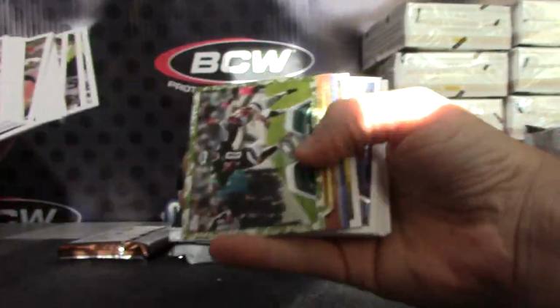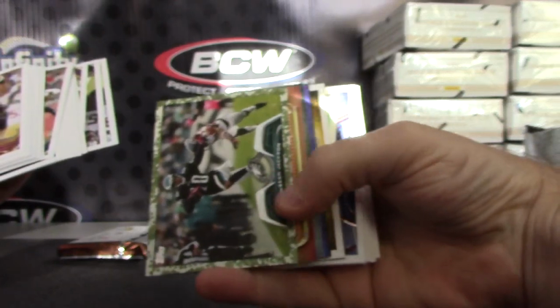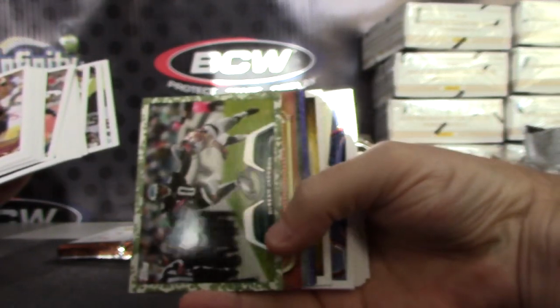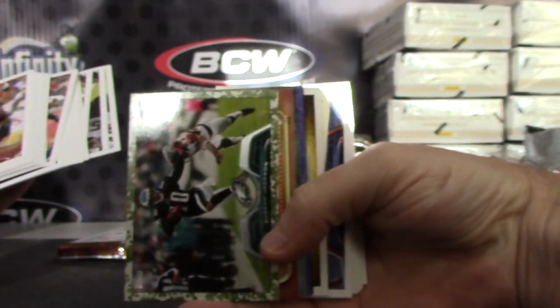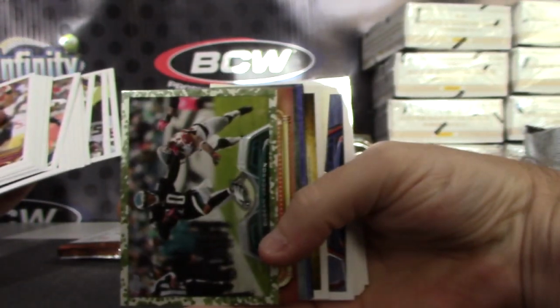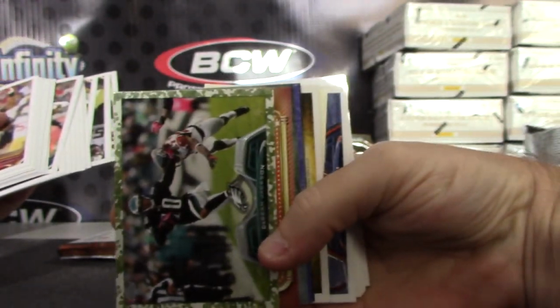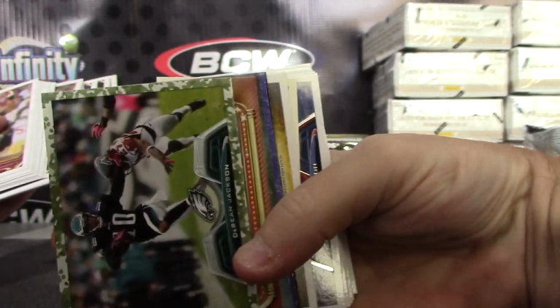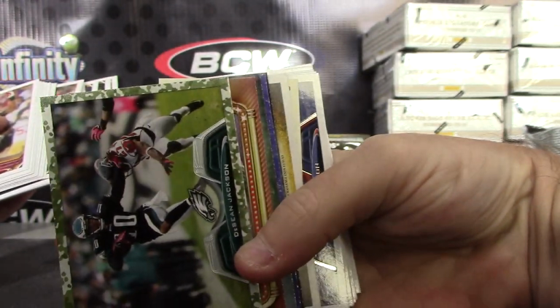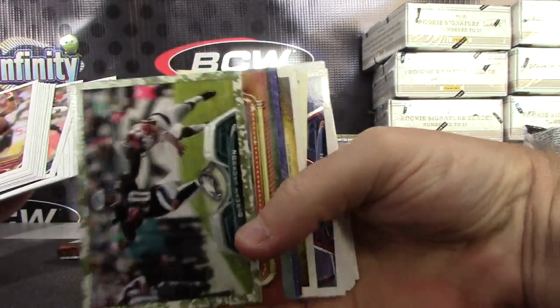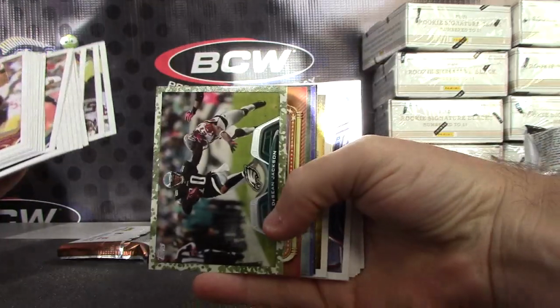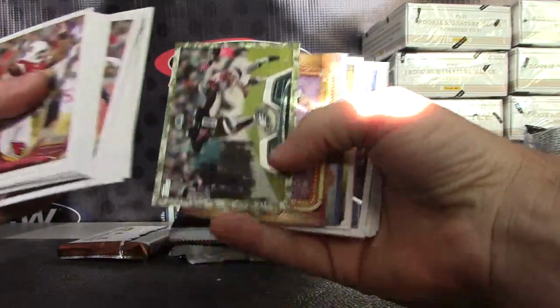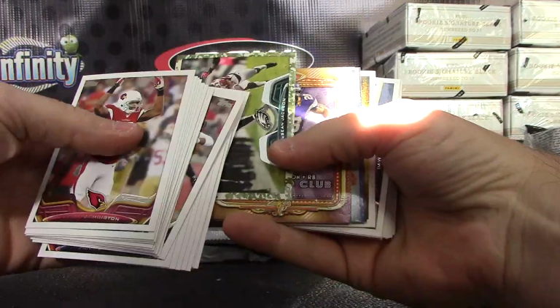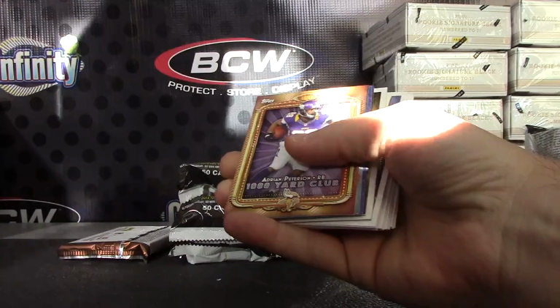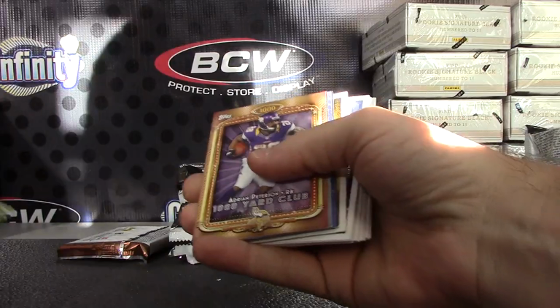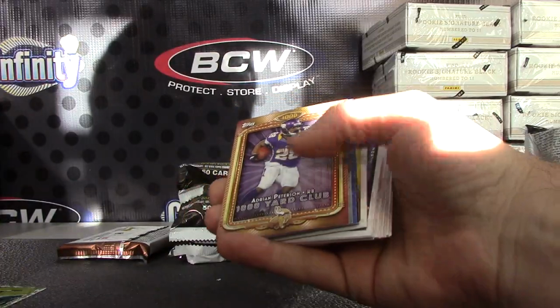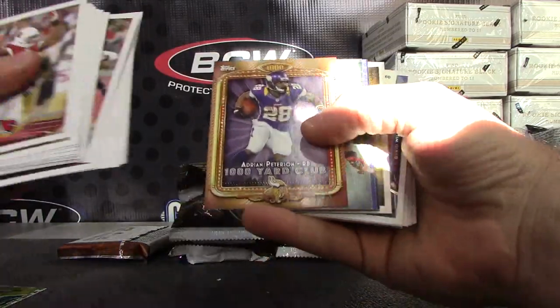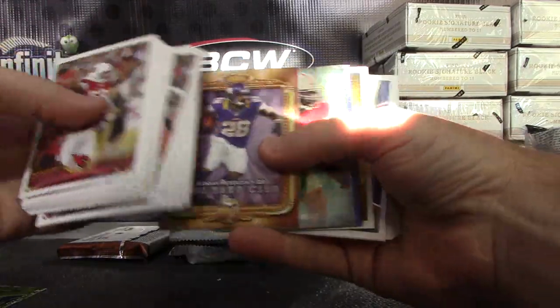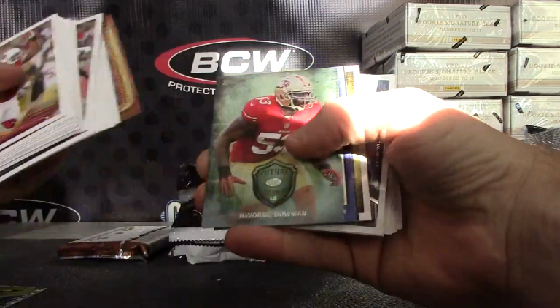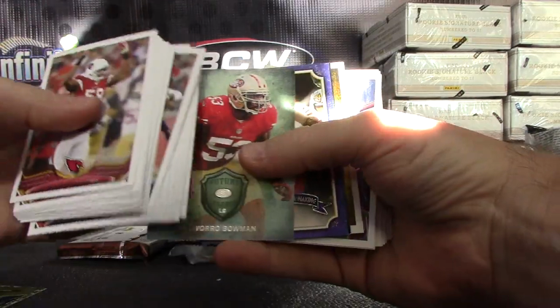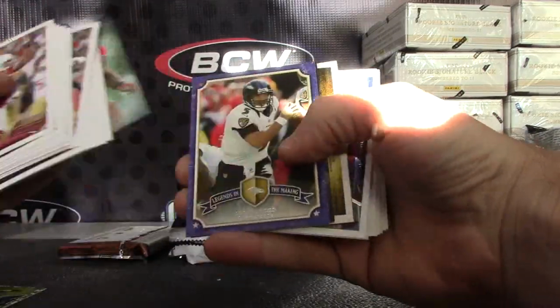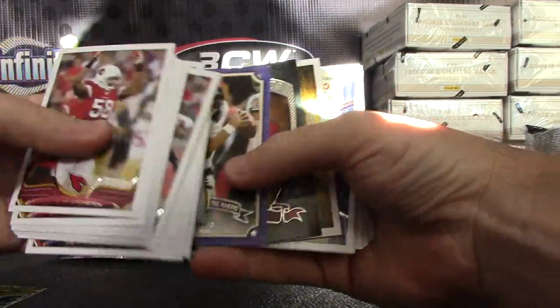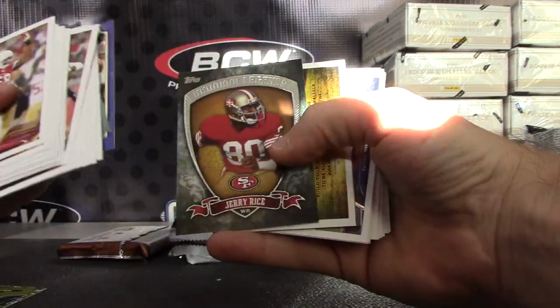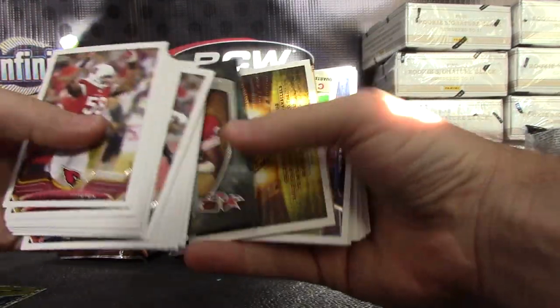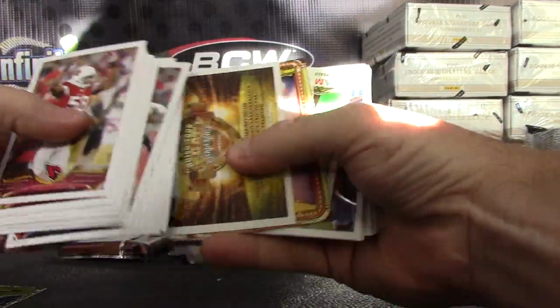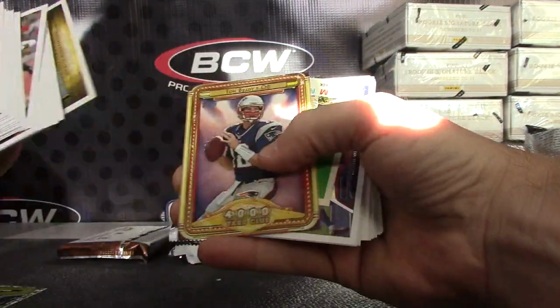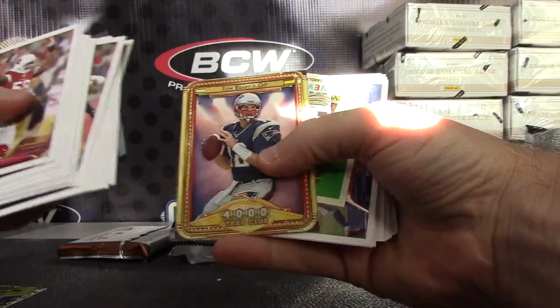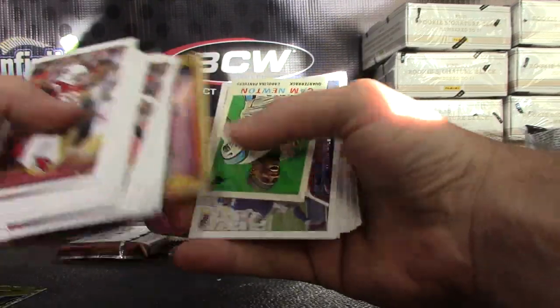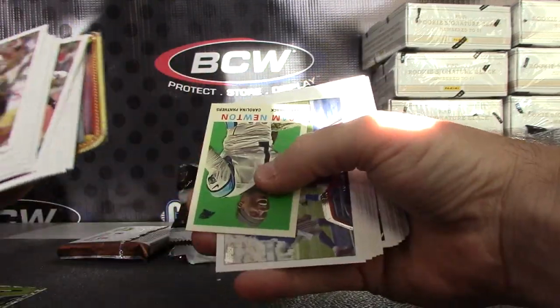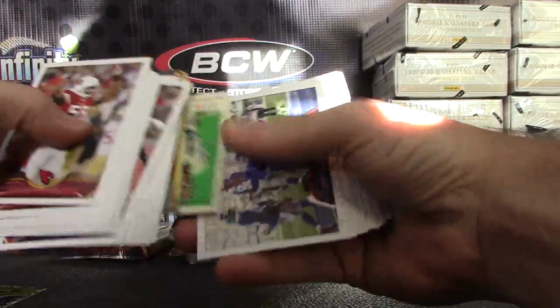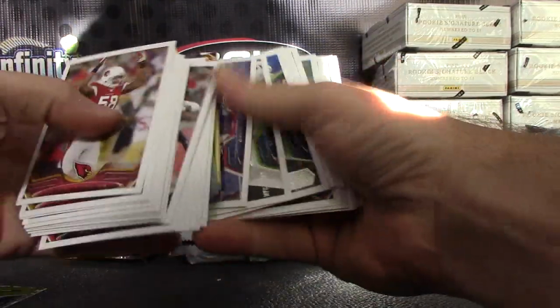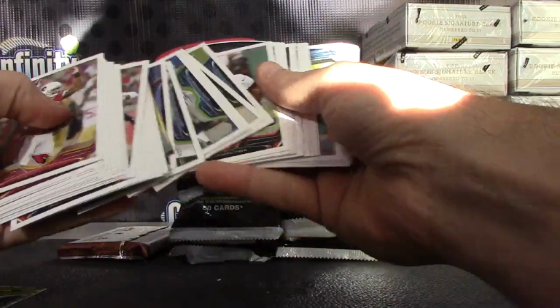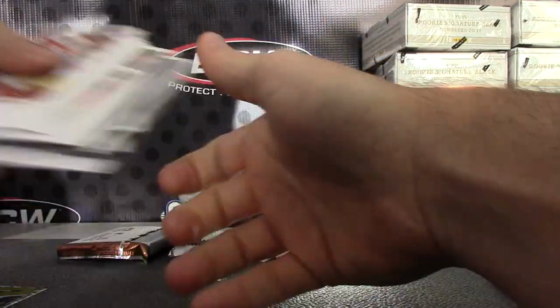We have a Deshaun Jackson camo card, that one's $3.99 — AP, Navarro Bowman, Joe Flacco, Jerry Rice, Tom Brady, and Cam Newton is the mini.